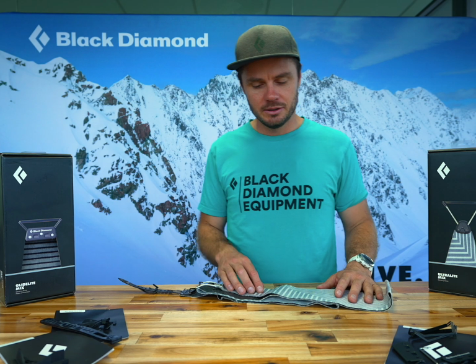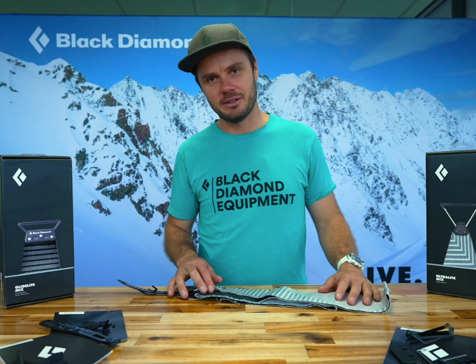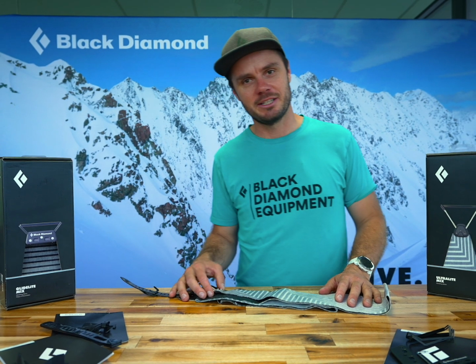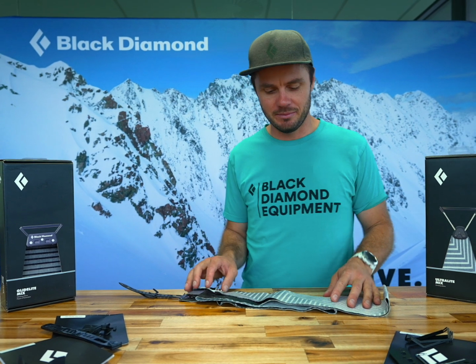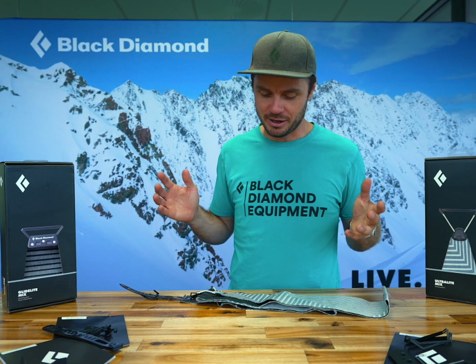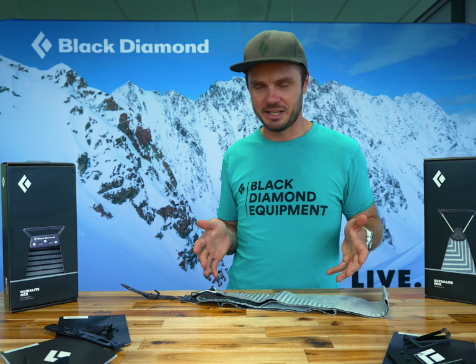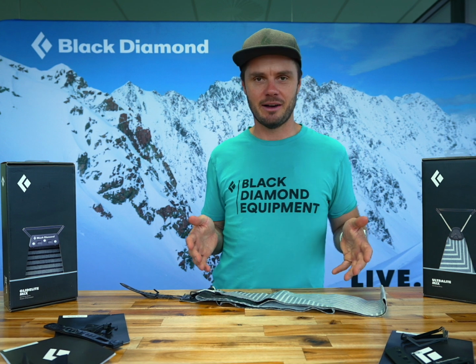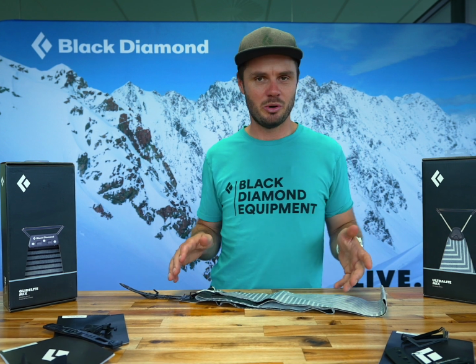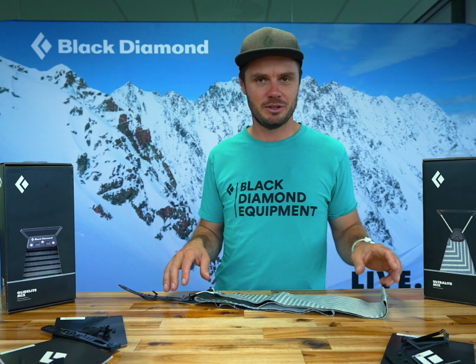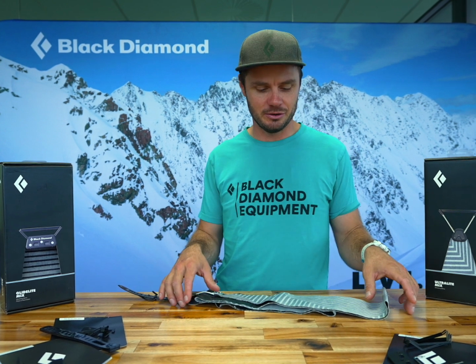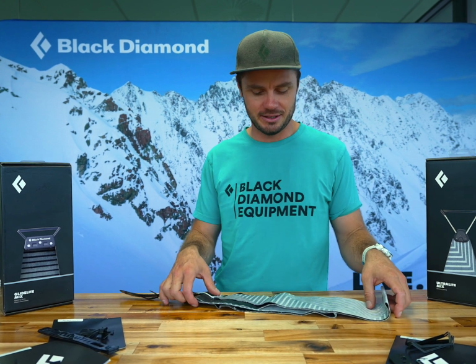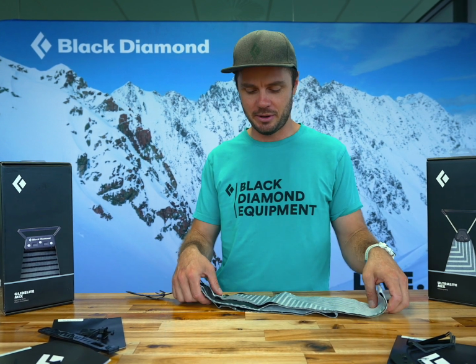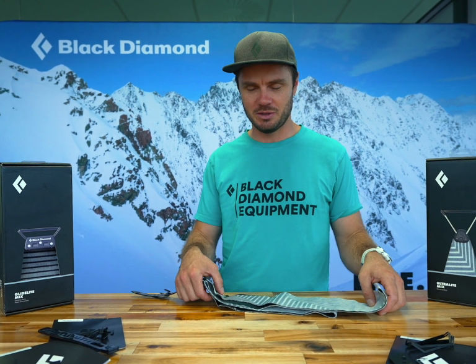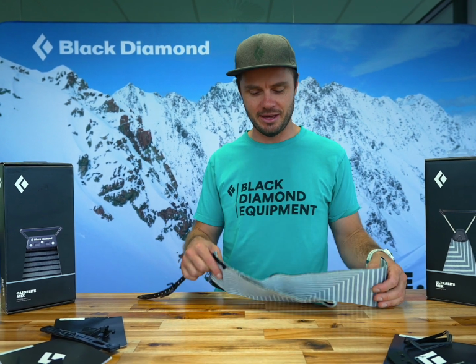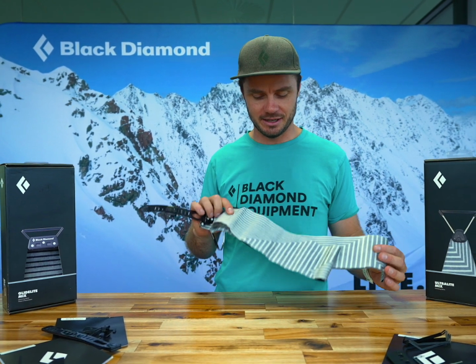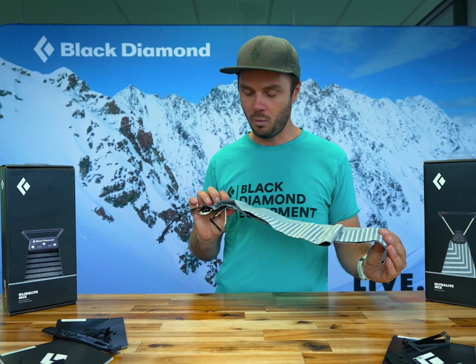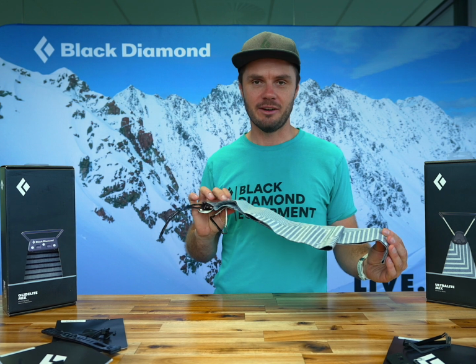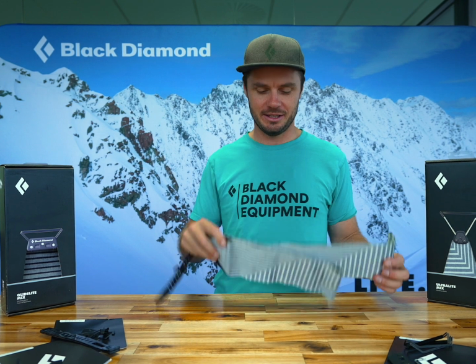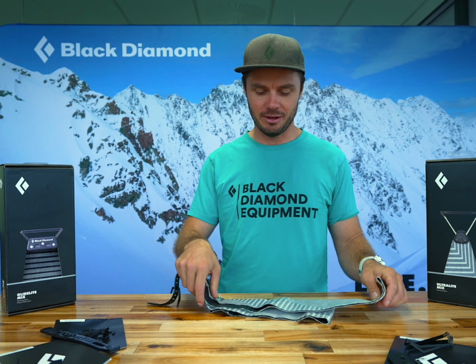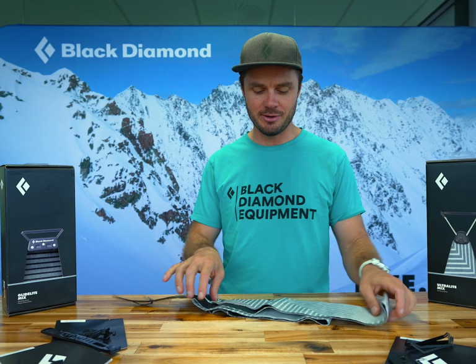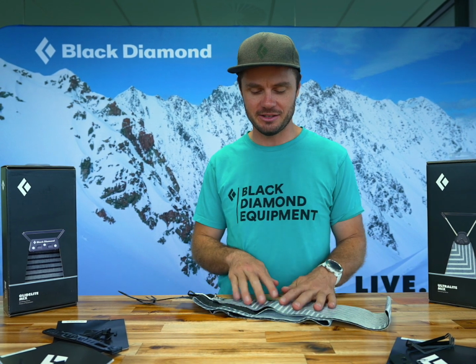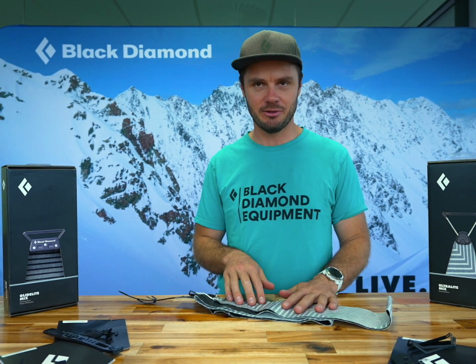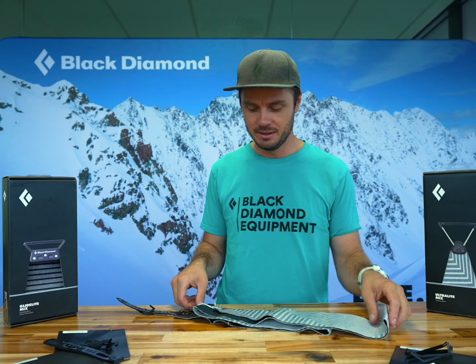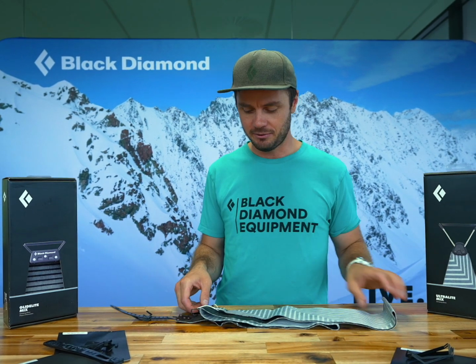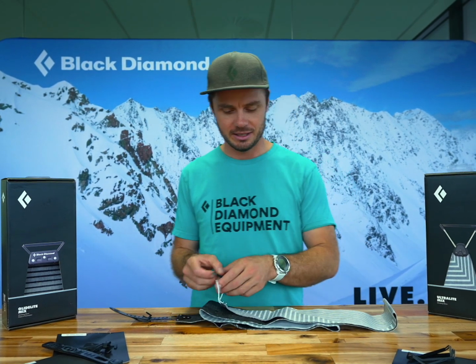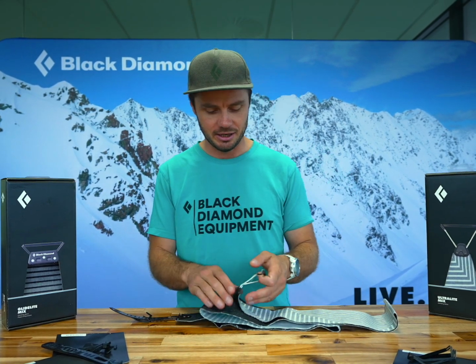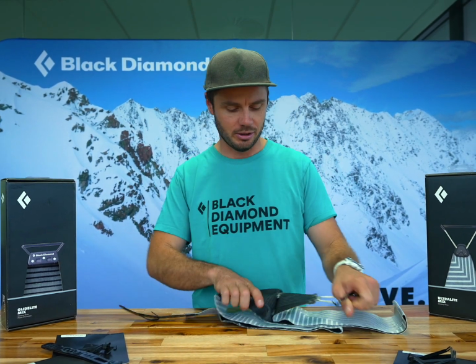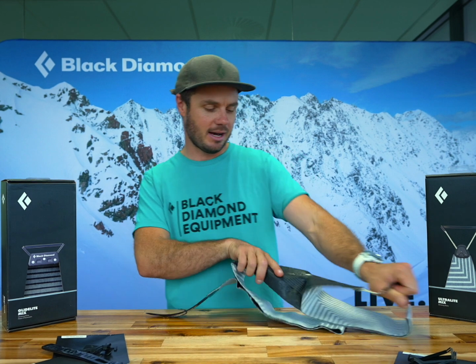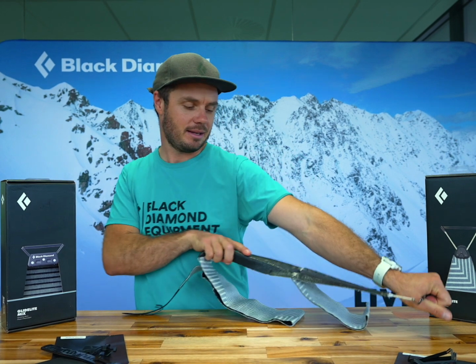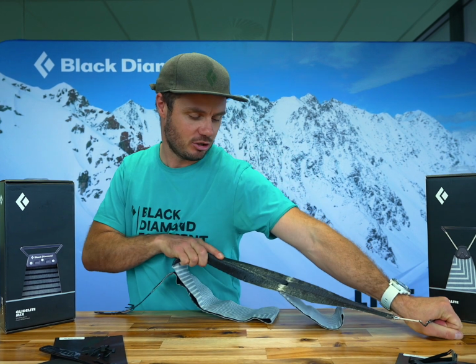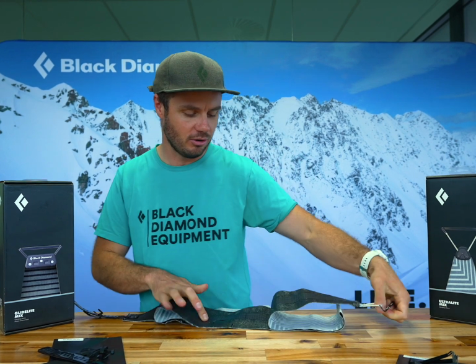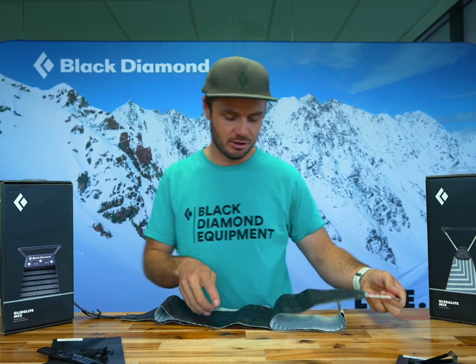What goes down must come up — we want to make sure the state of our uphill equipment is in good service. This pair of skins we have here is well-loved and is probably at the terminal phase of its career. Looking at the skin here, pulling it apart, making sure the glue is in good condition and nicely stuck together.